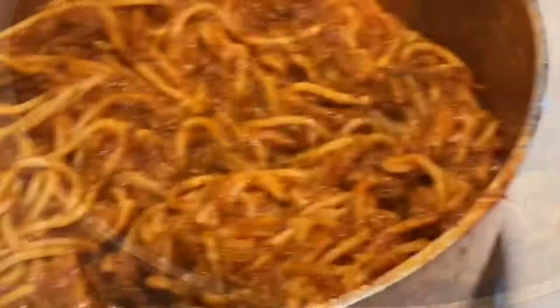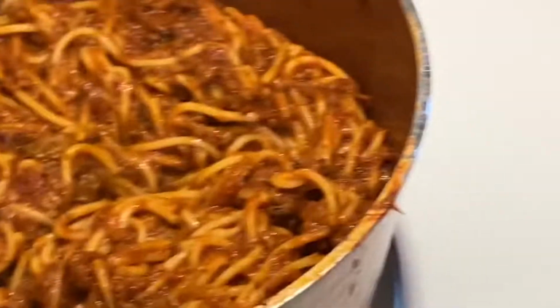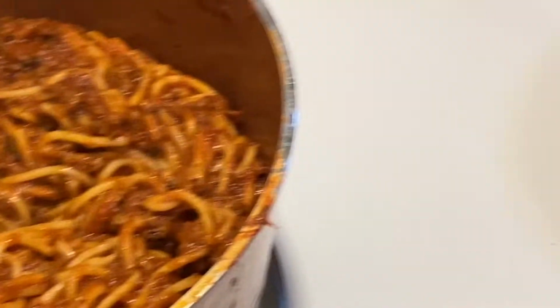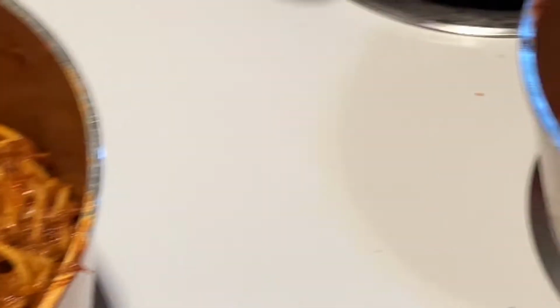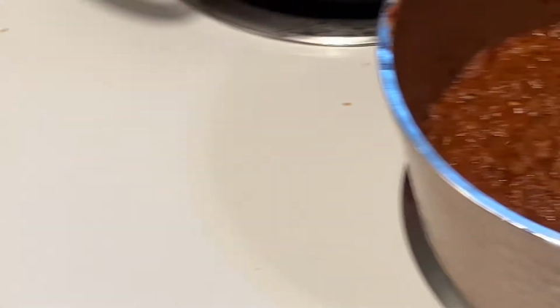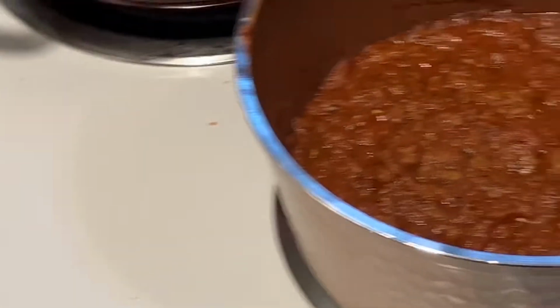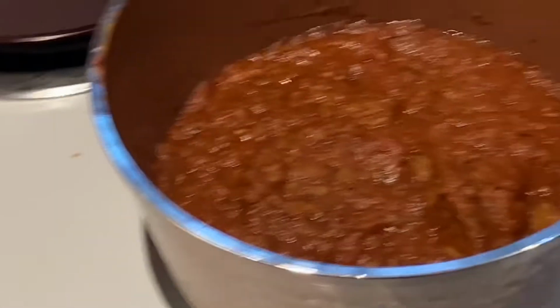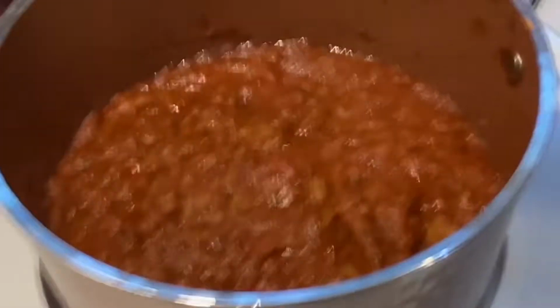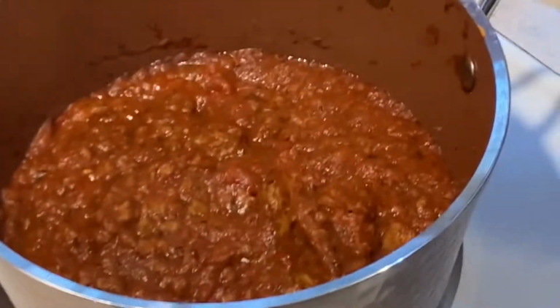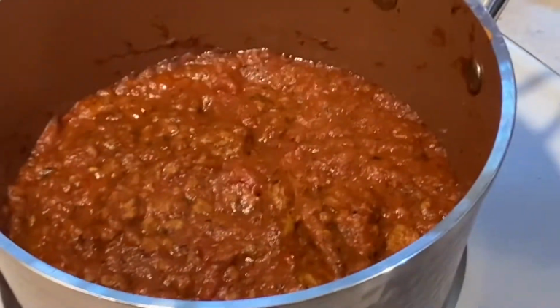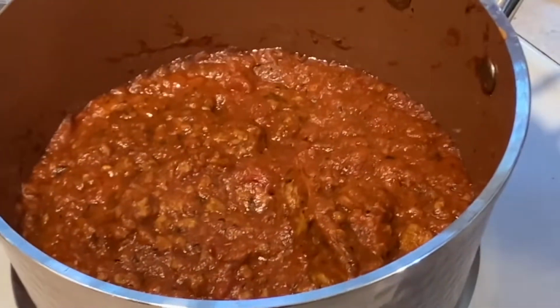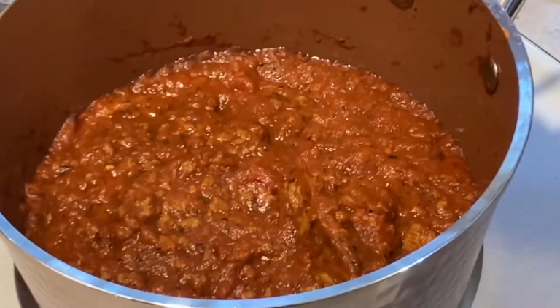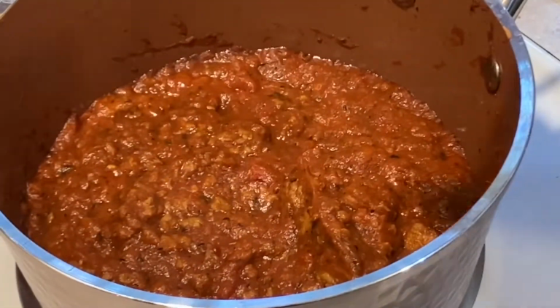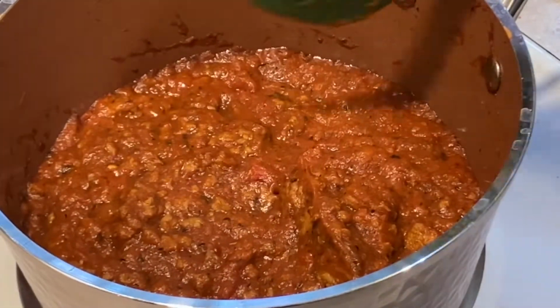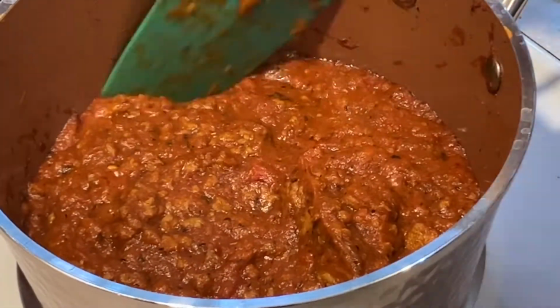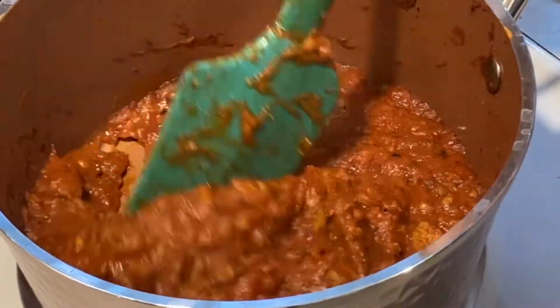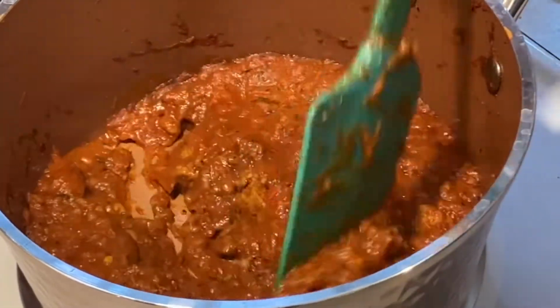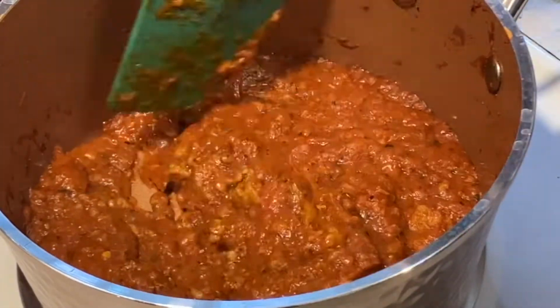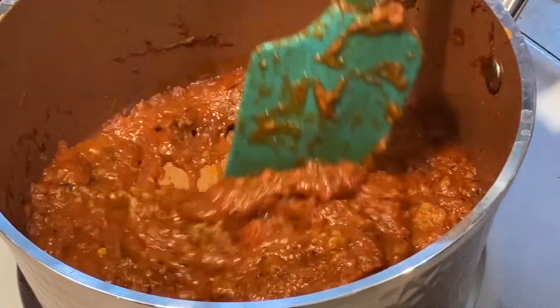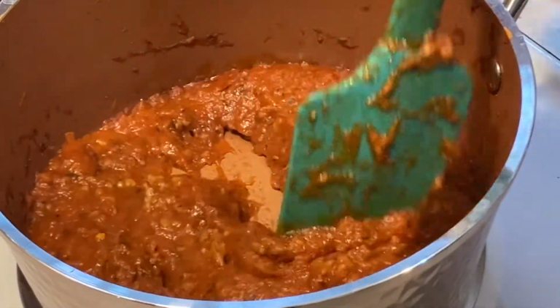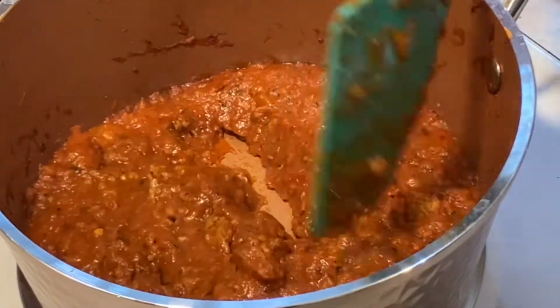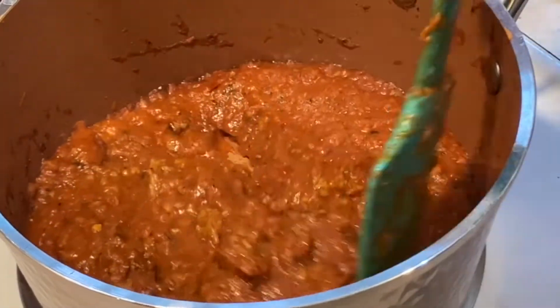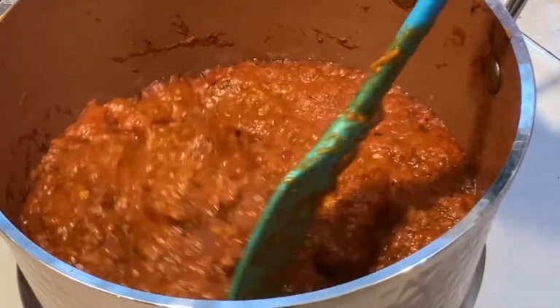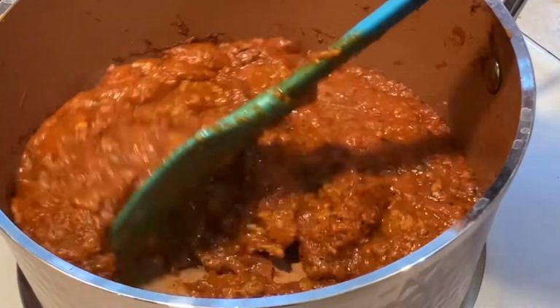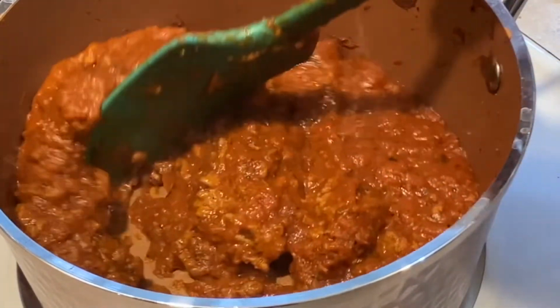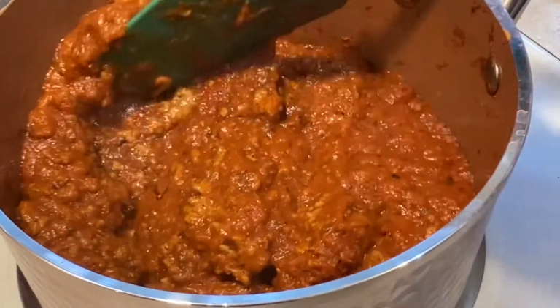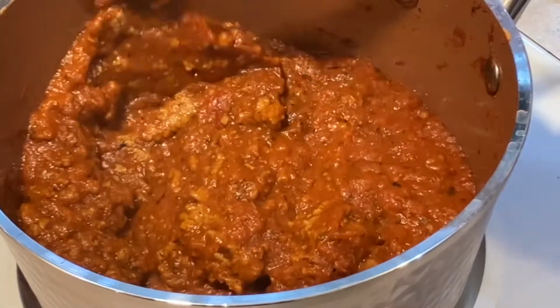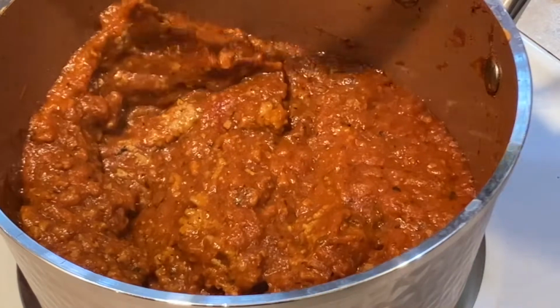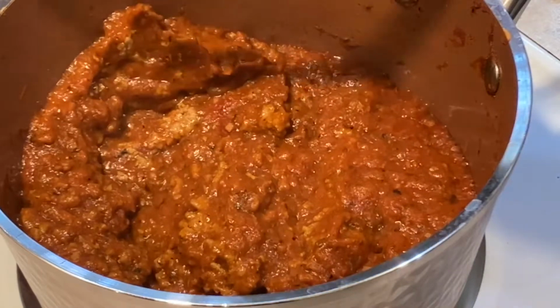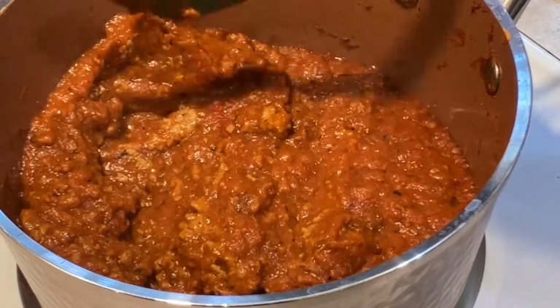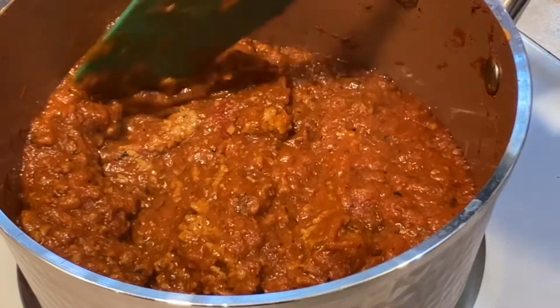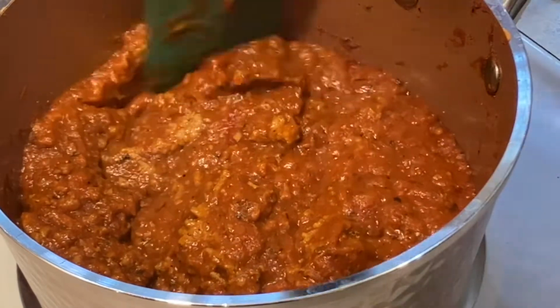As for the other sauce, it has thickened up very well and is now ready to go over the top of the spaghetti.